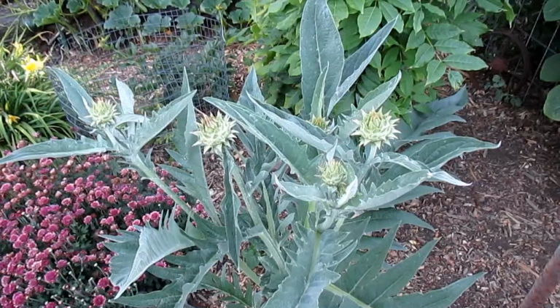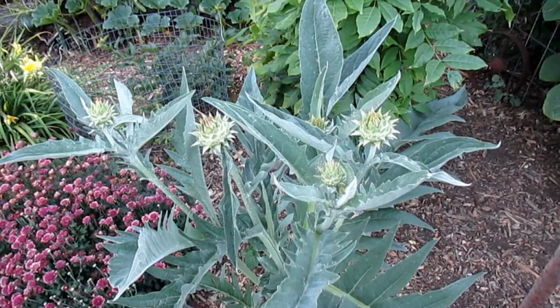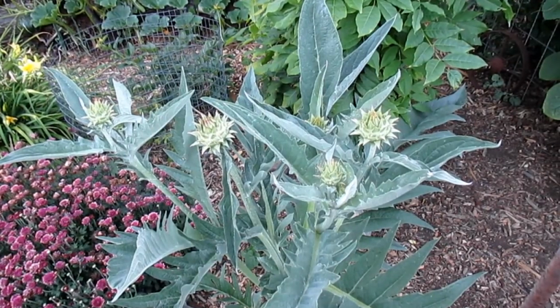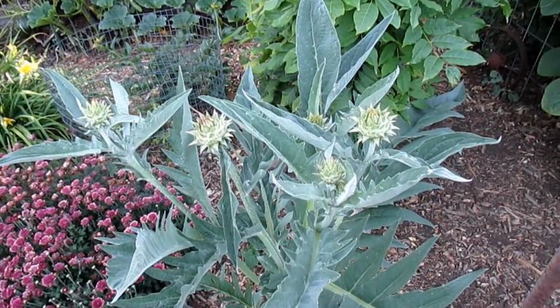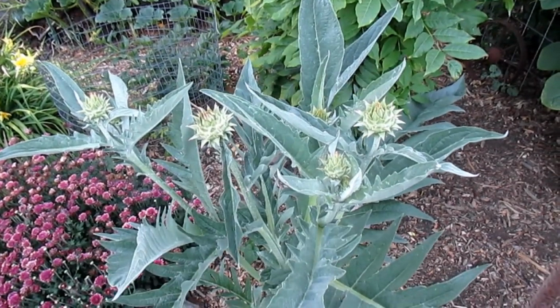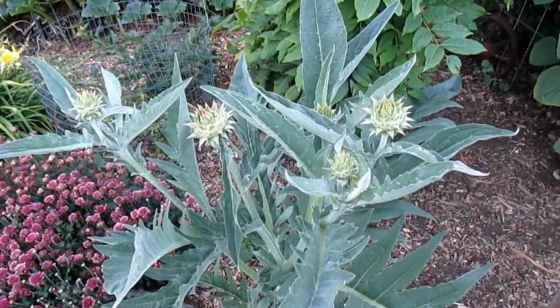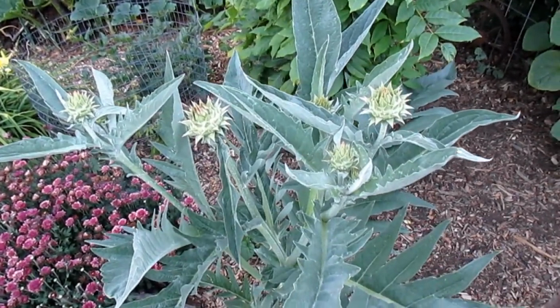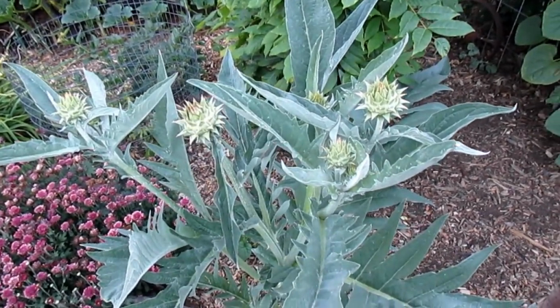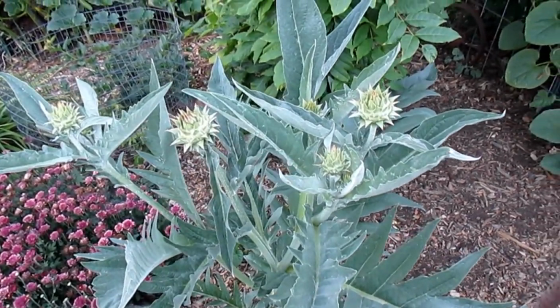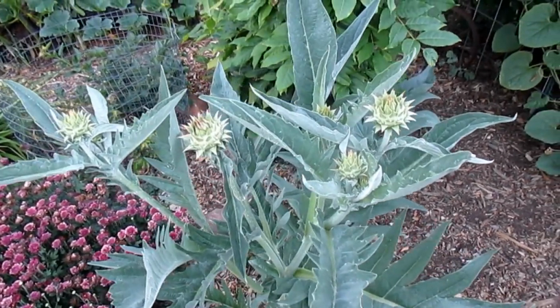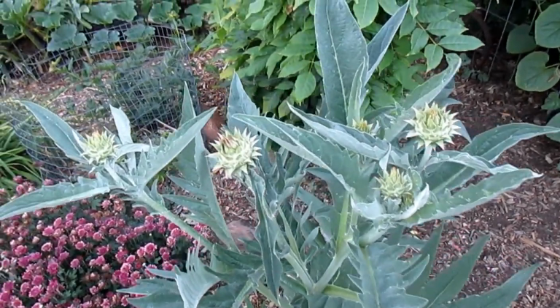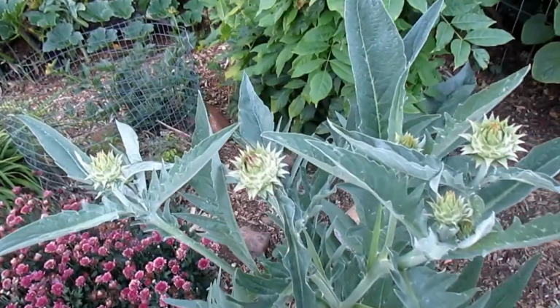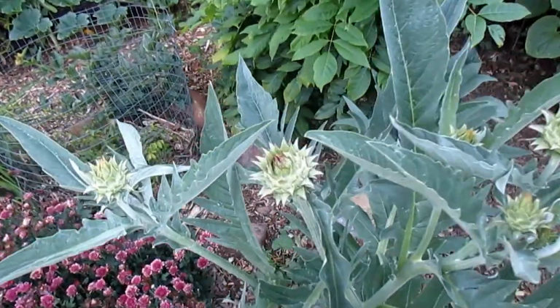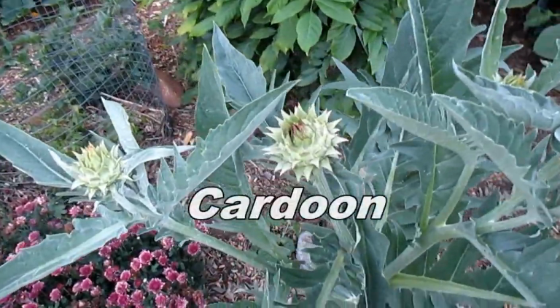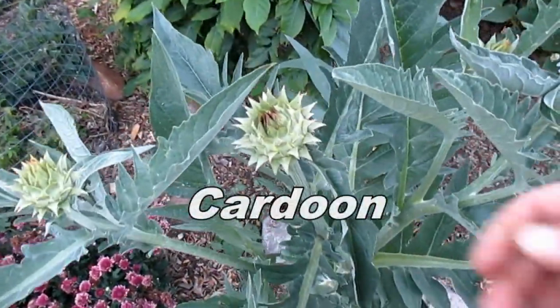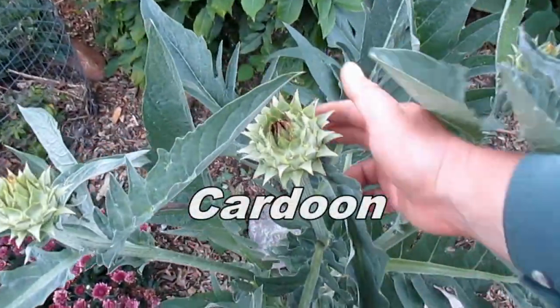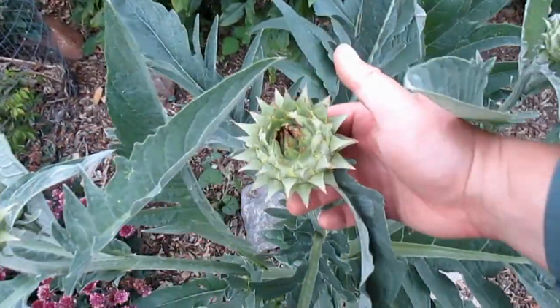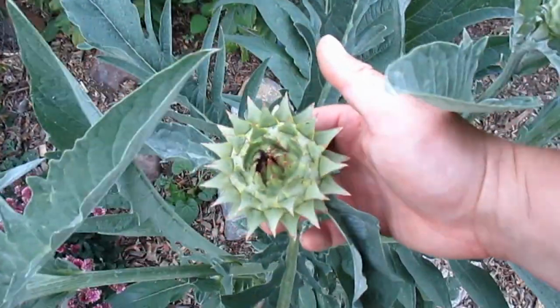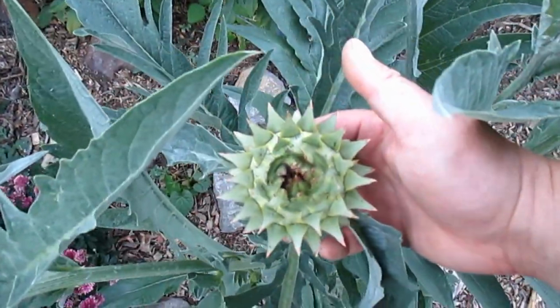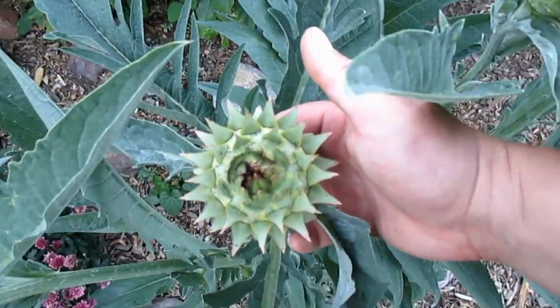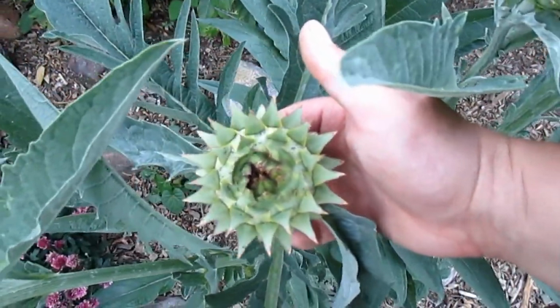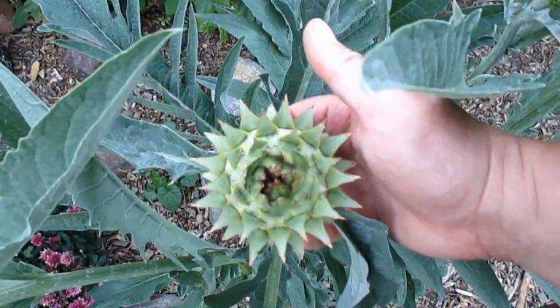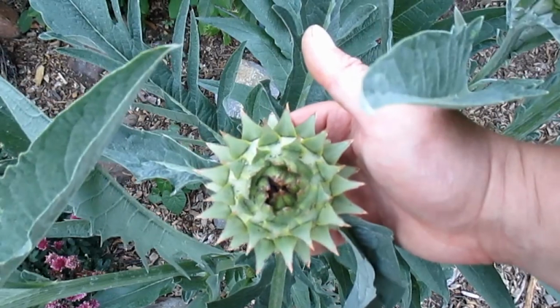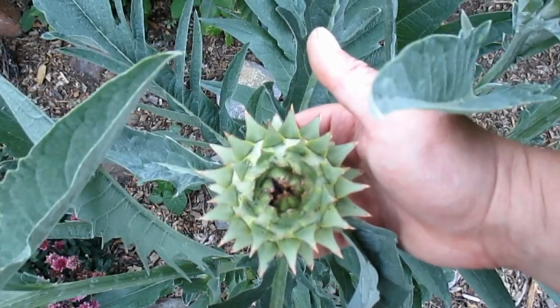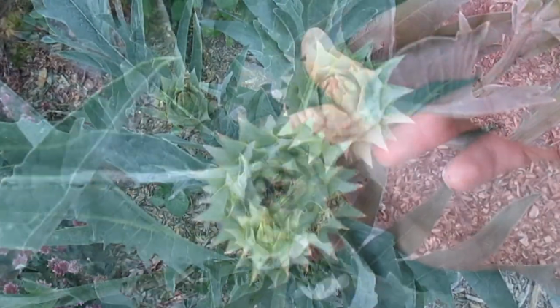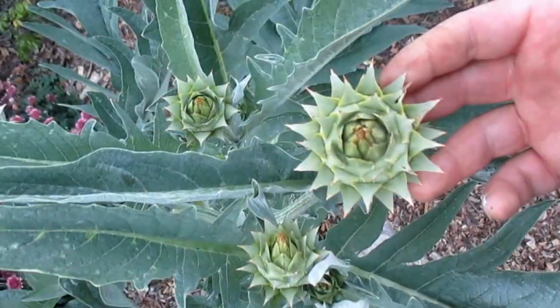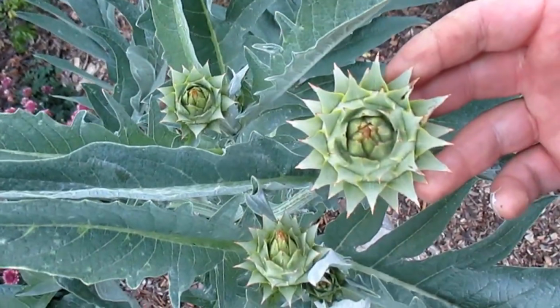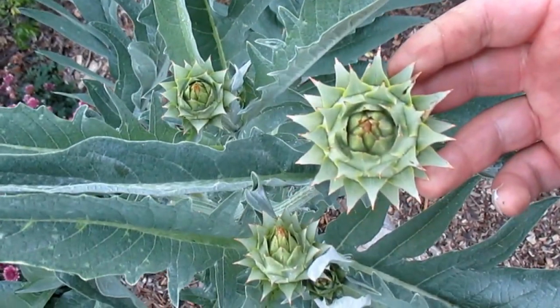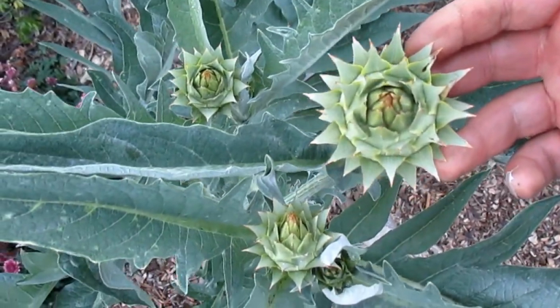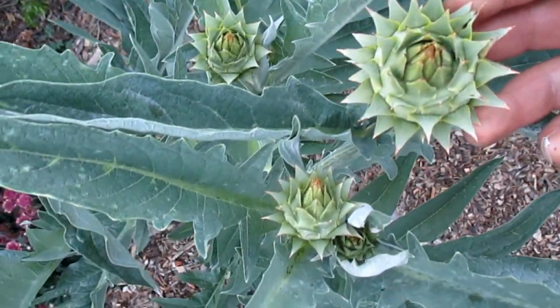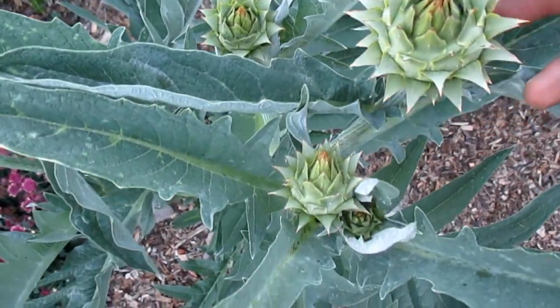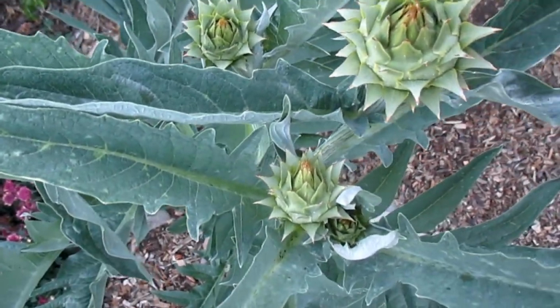Hey there, how's it going everybody? So check this out, this is a really unique plant close relative to the artichoke. This is called Cardoon, or Cardone — they're all correct. As you can see it has a very thistle-like appearance, it's part of the Asteraceae family, or the sunflower family.